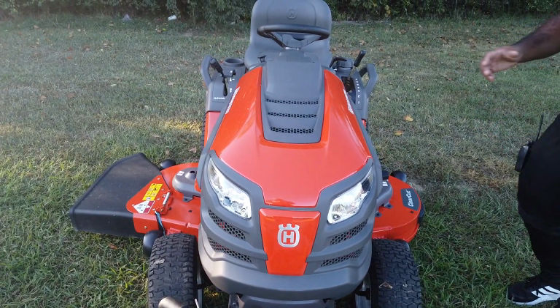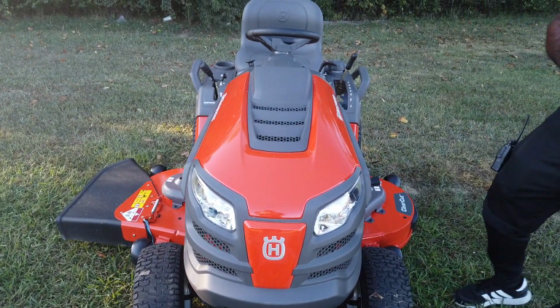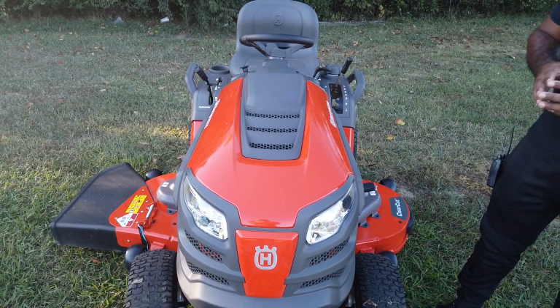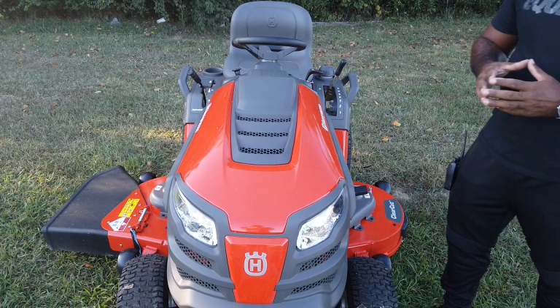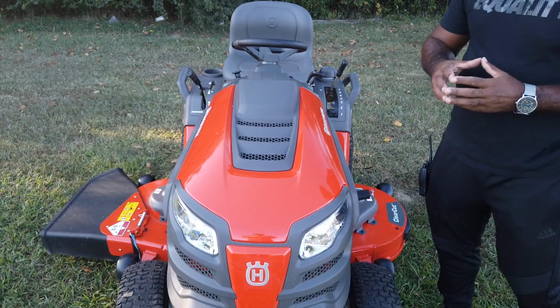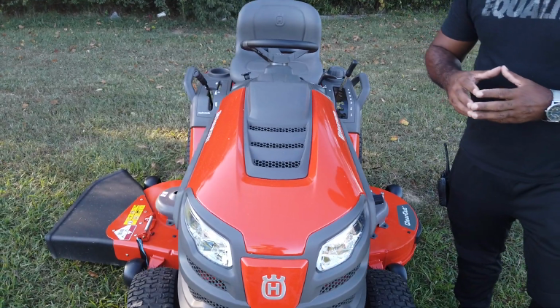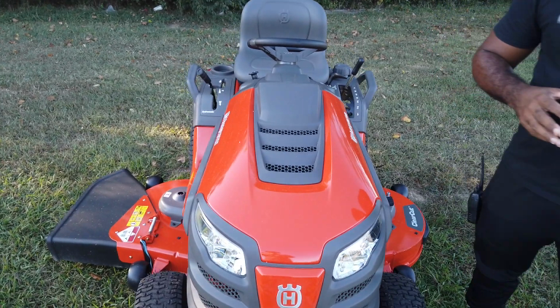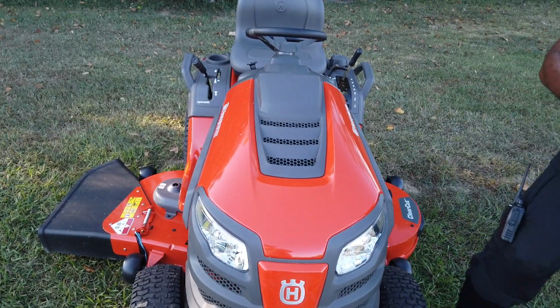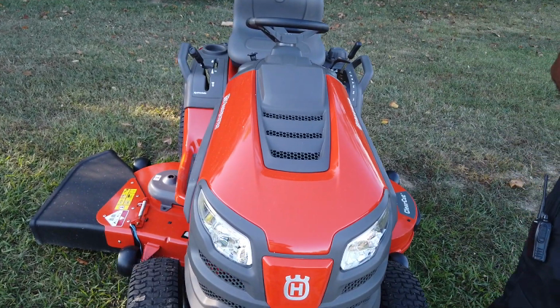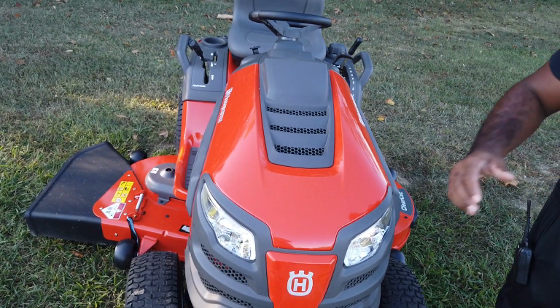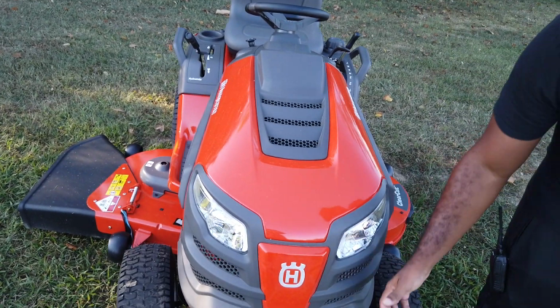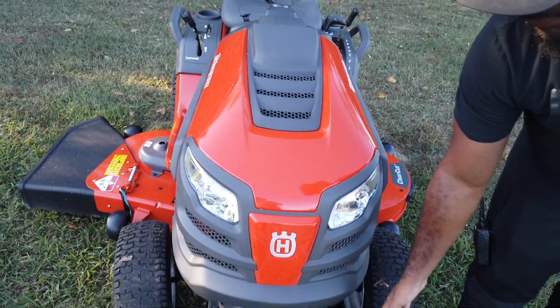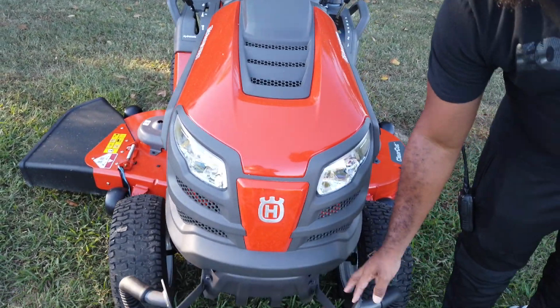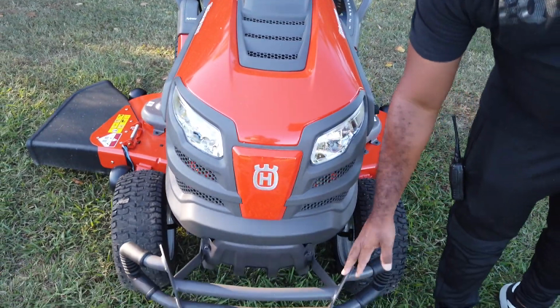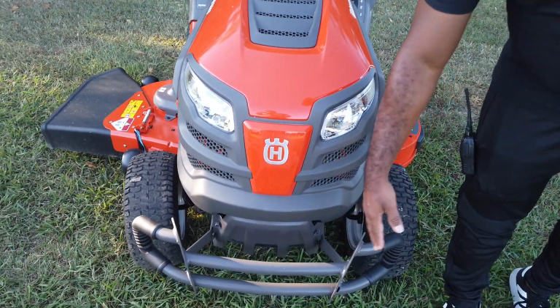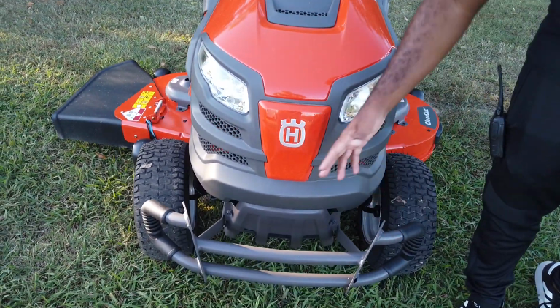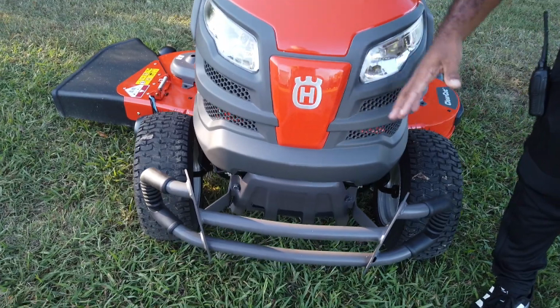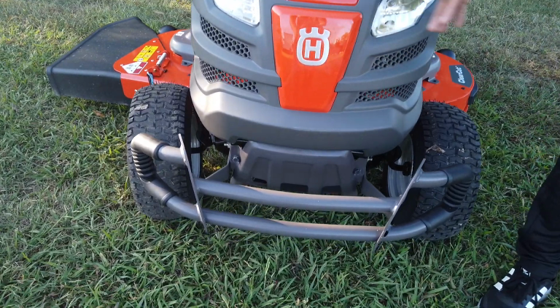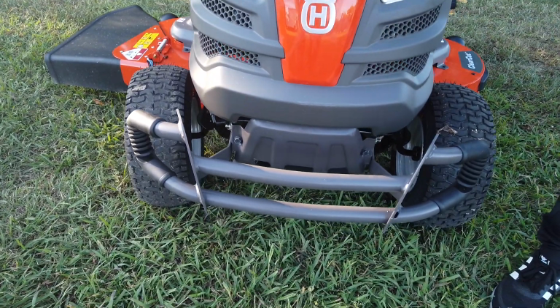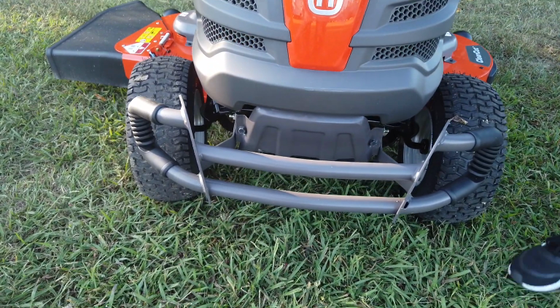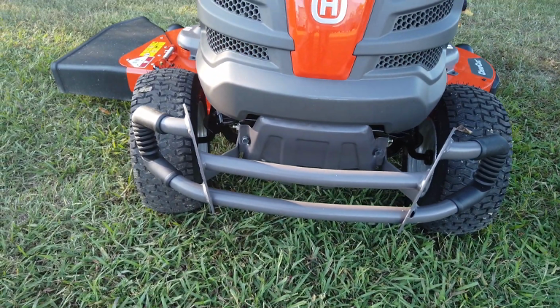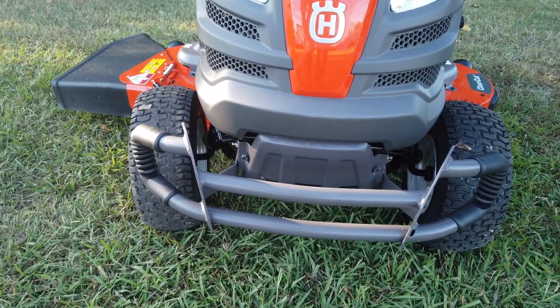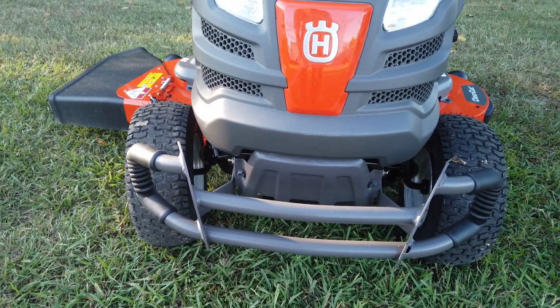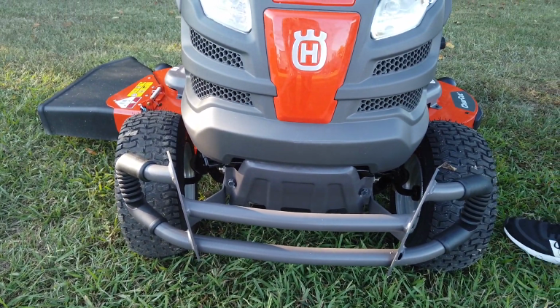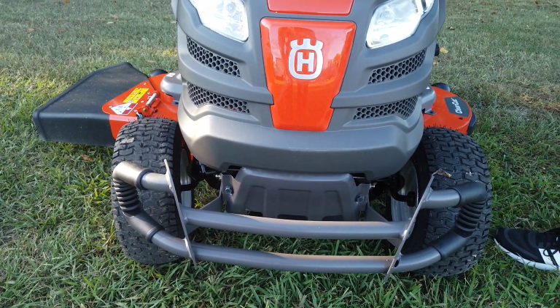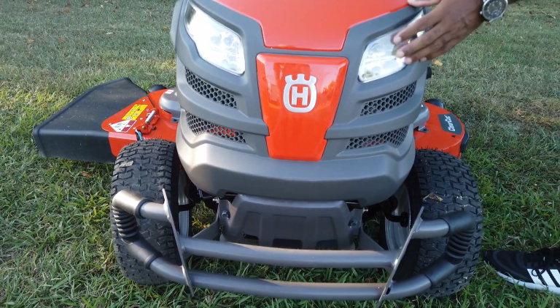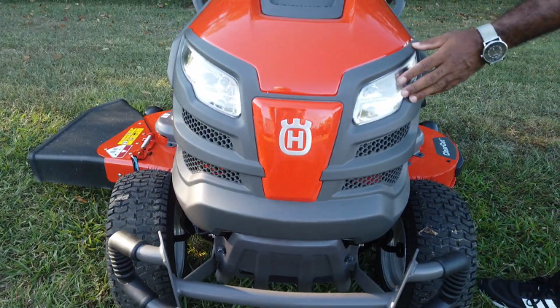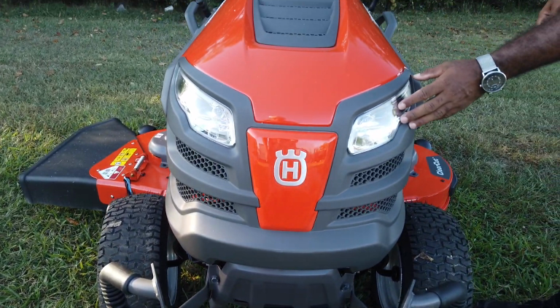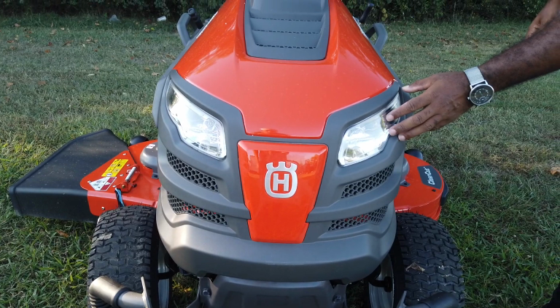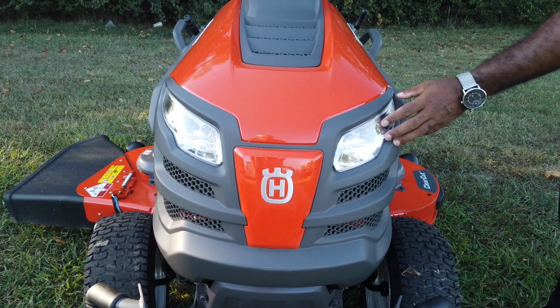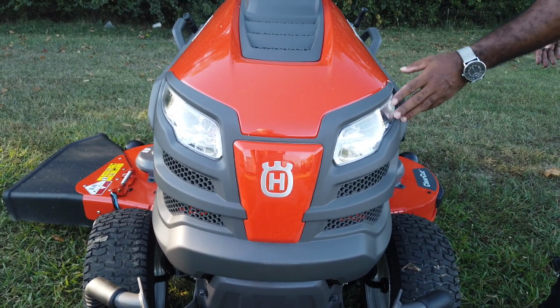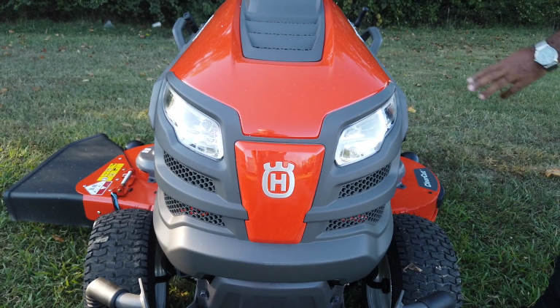Again, this is a consumer unit. As you can see here in the front, this unit comes with a brush guard, which will help protect the unit. It also comes with standard headlights, as you can see there.